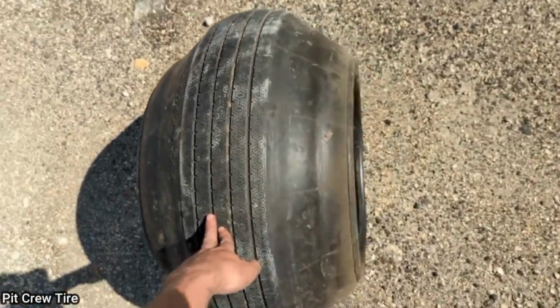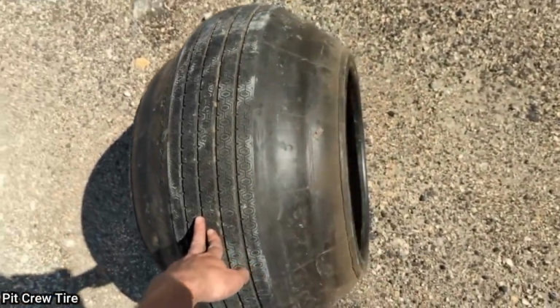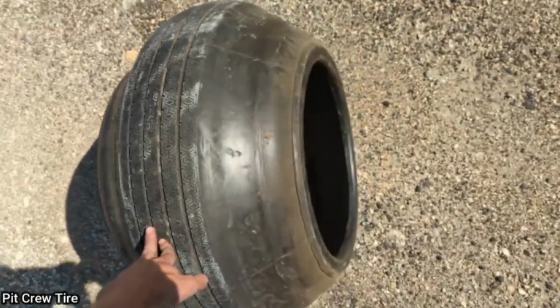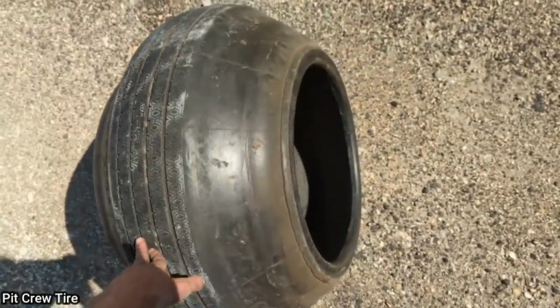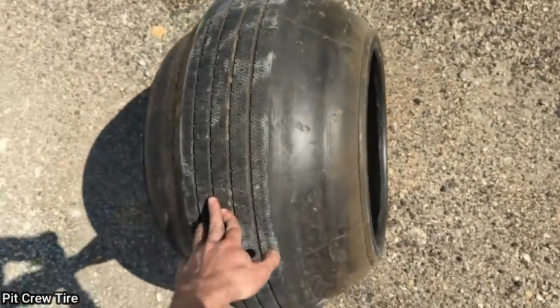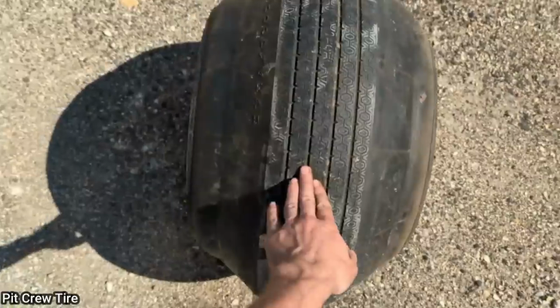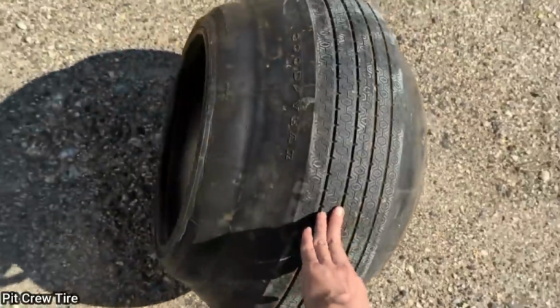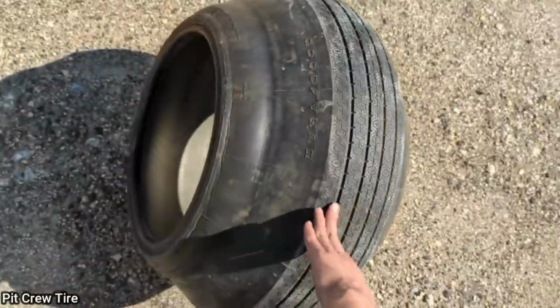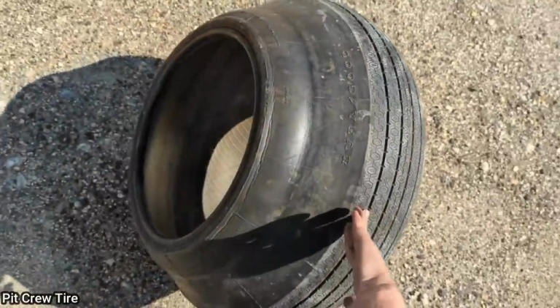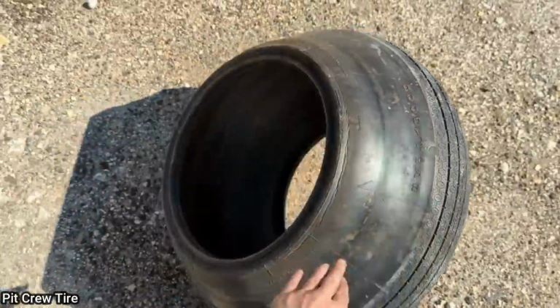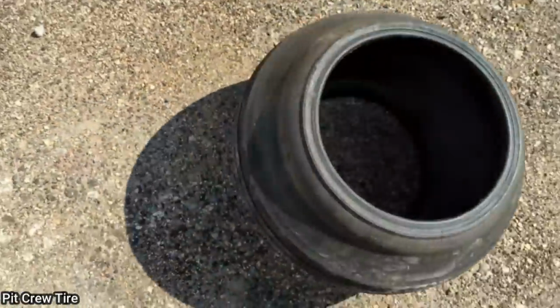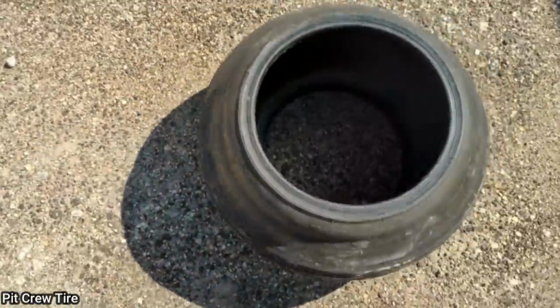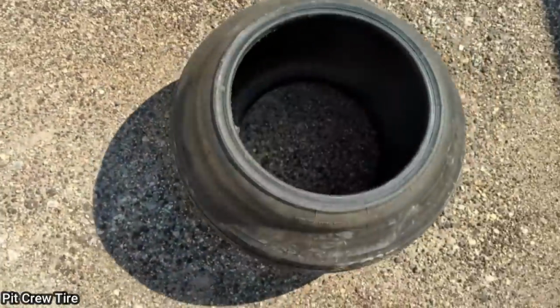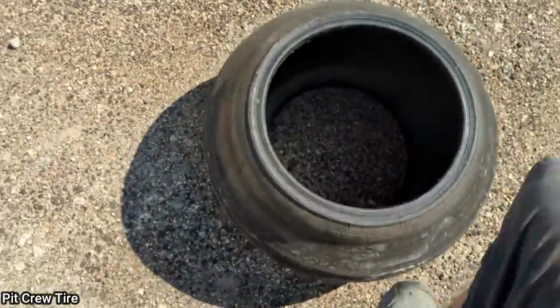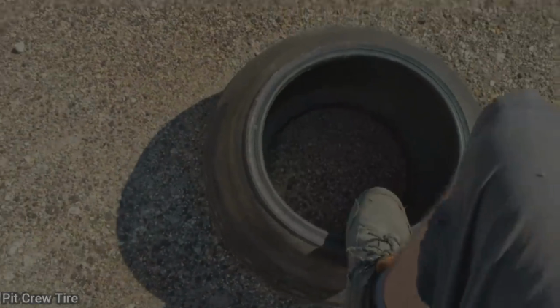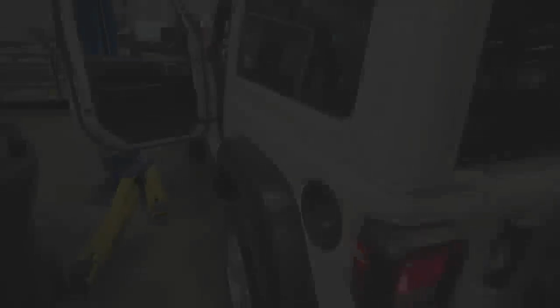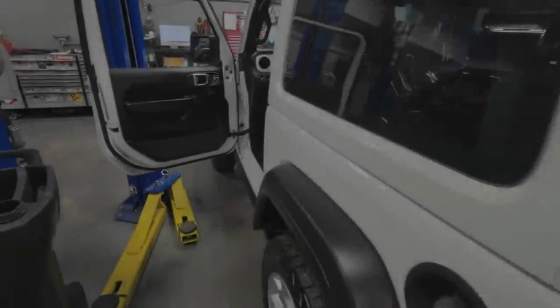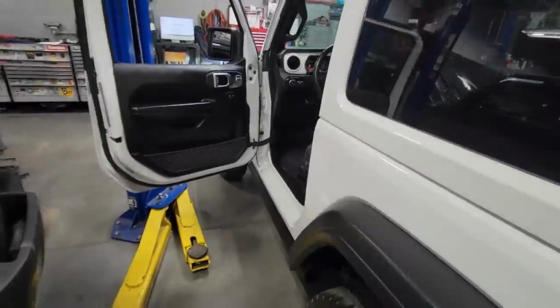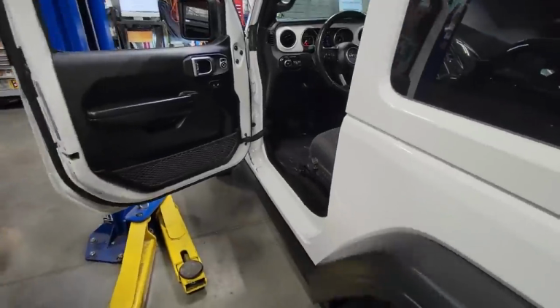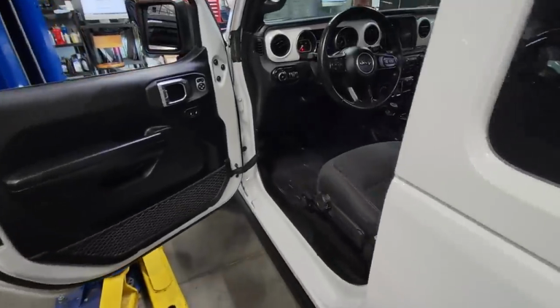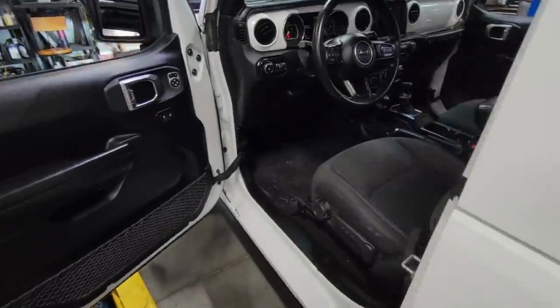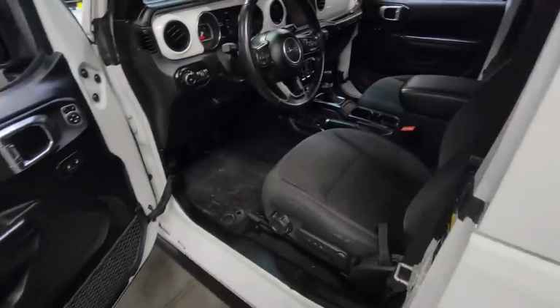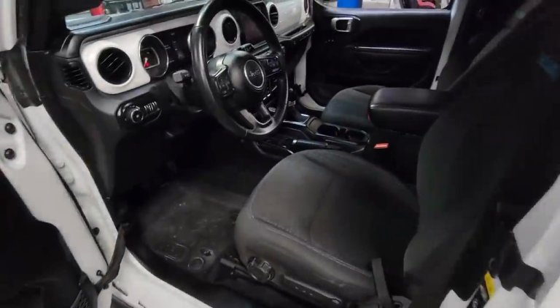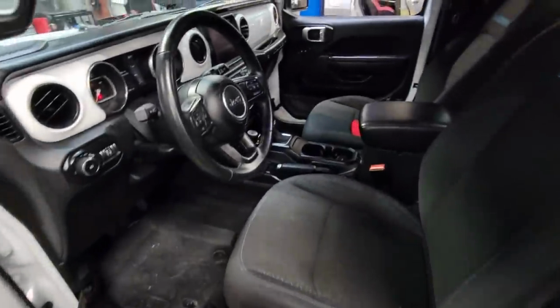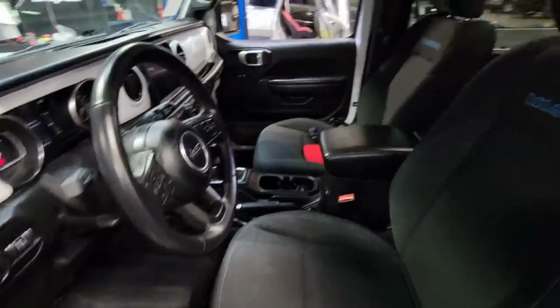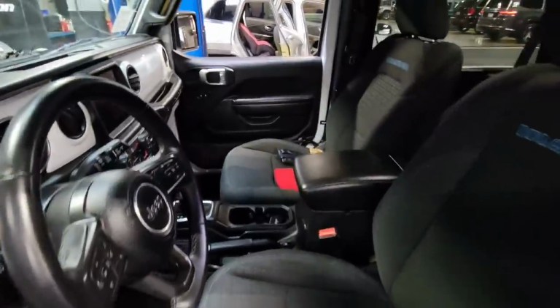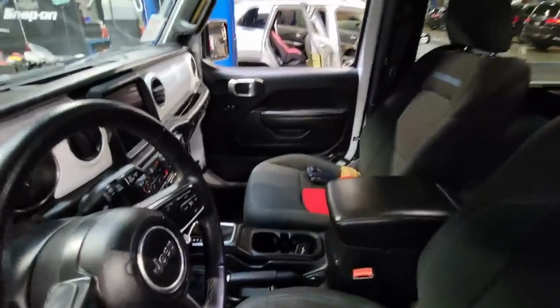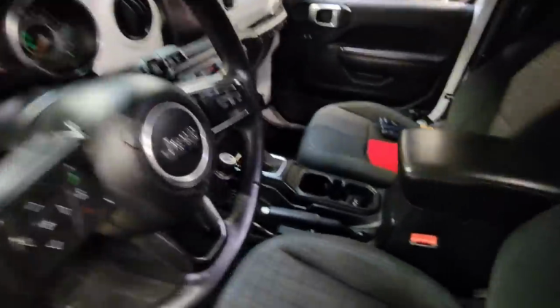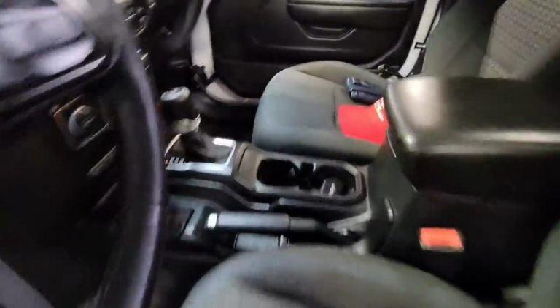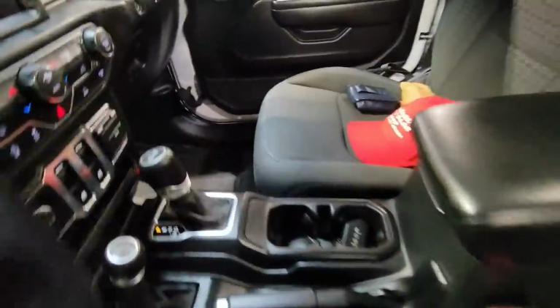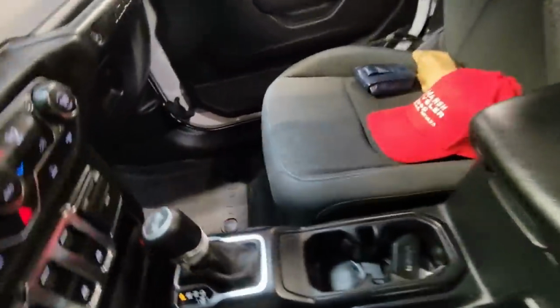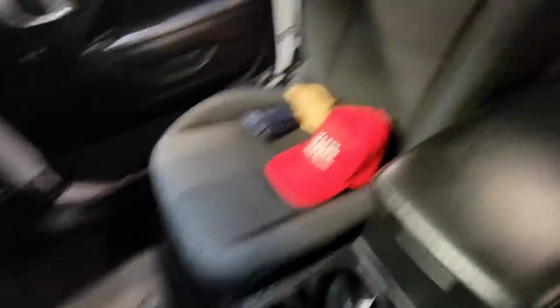The last and final update on this Jeep that a customer took off-roading — afterwards it wouldn't start. The technician got it back together and said the bill came to eighteen thousand dollars in parts and labor.